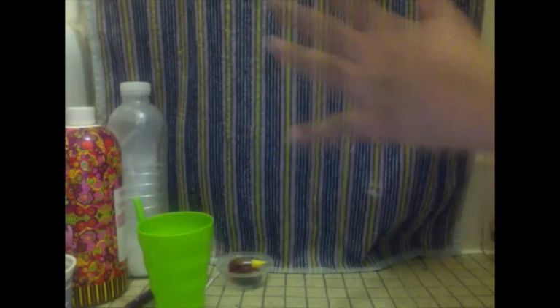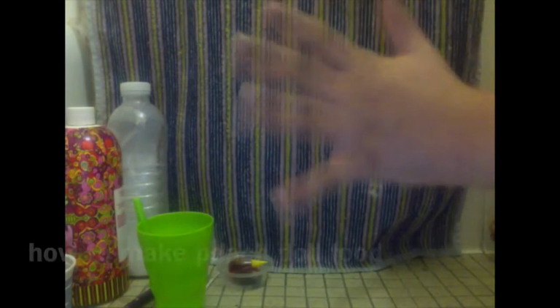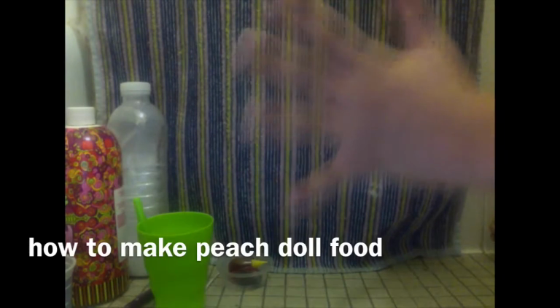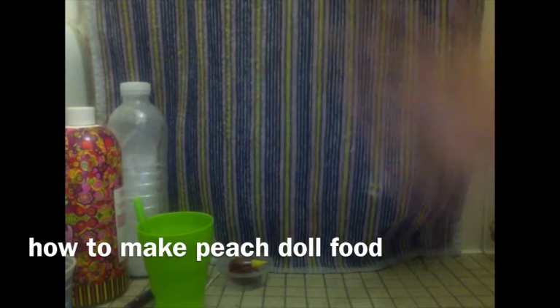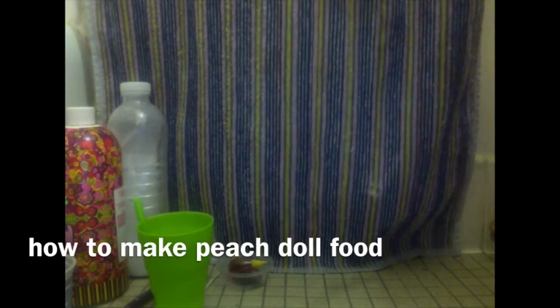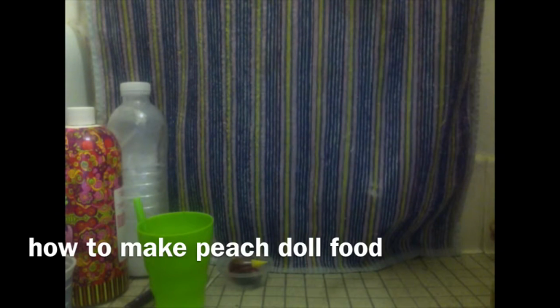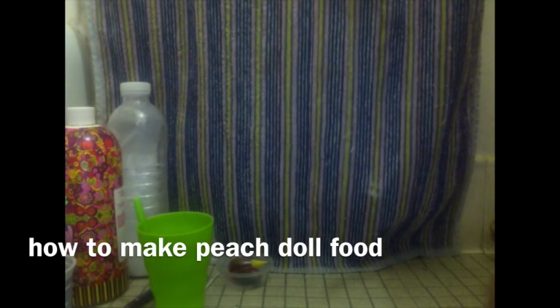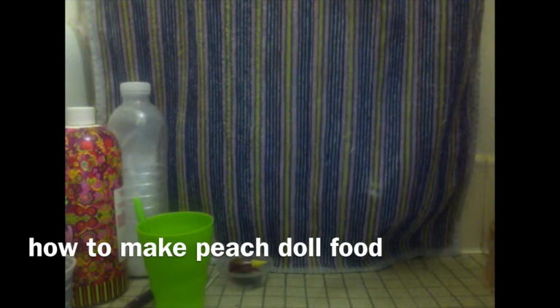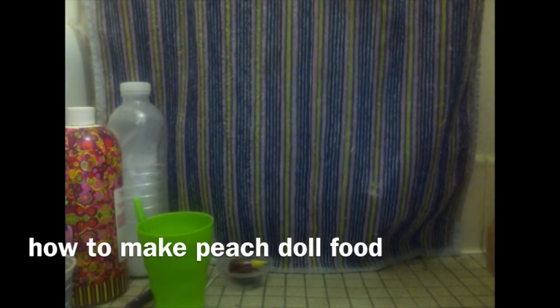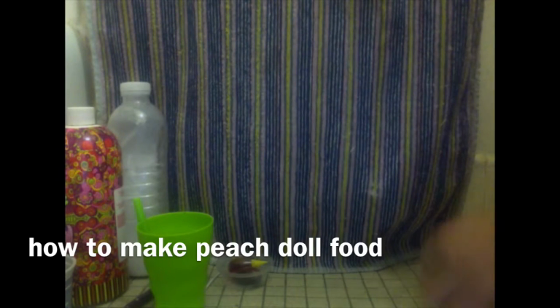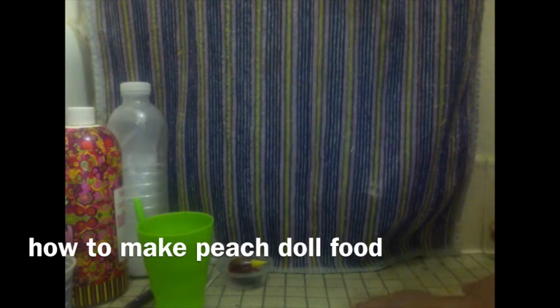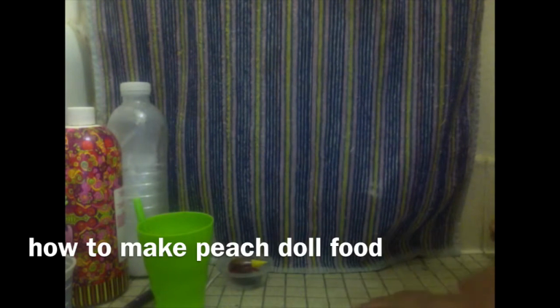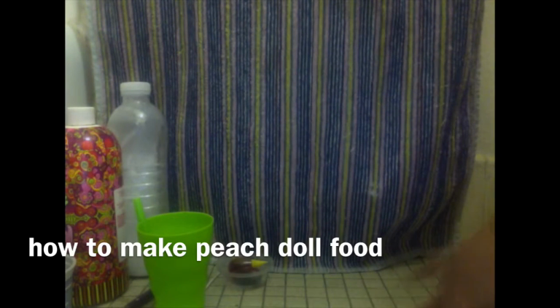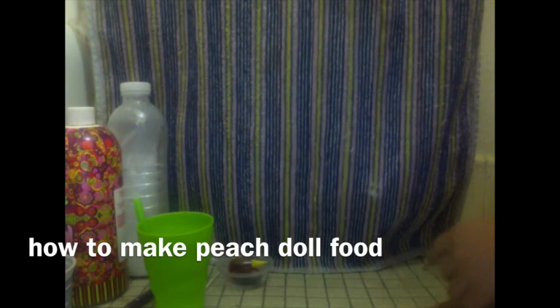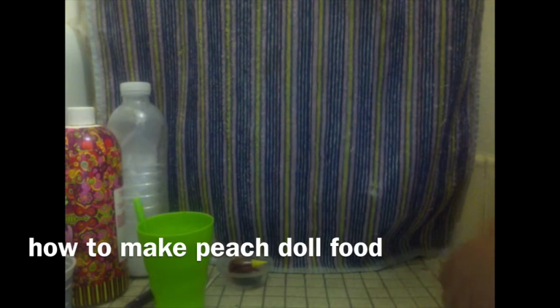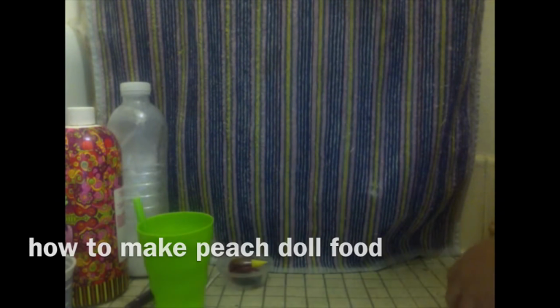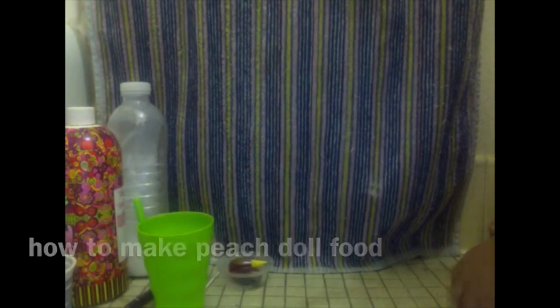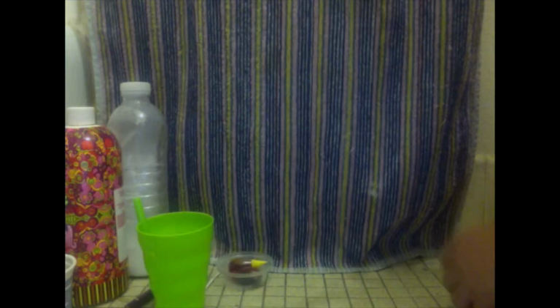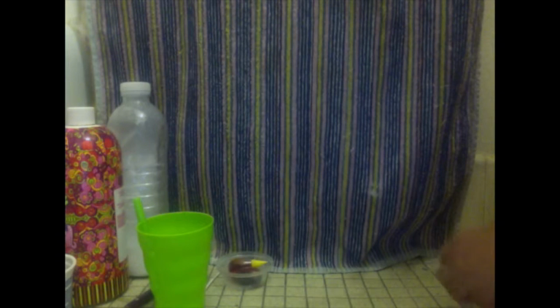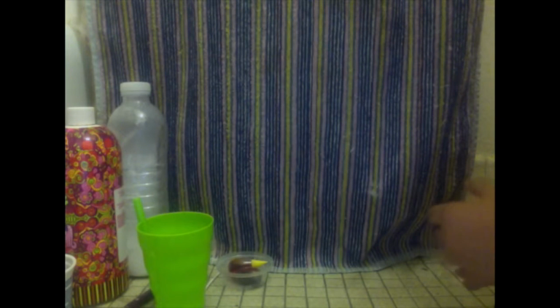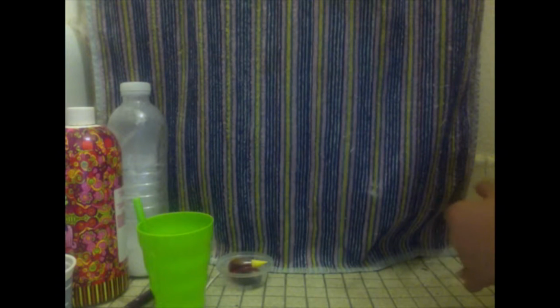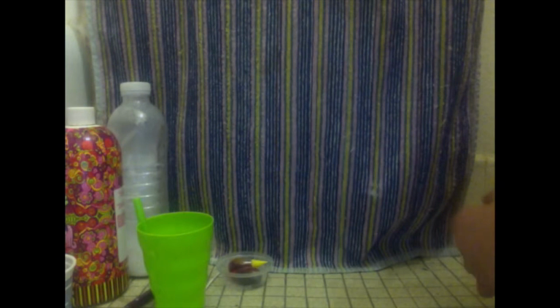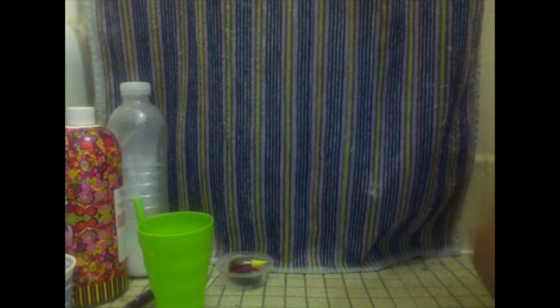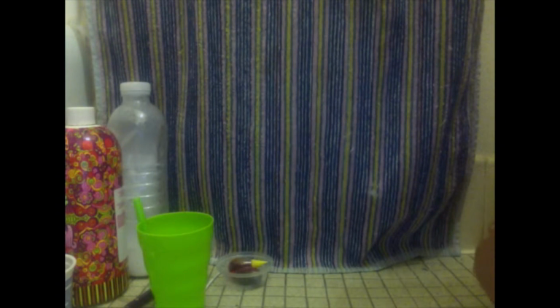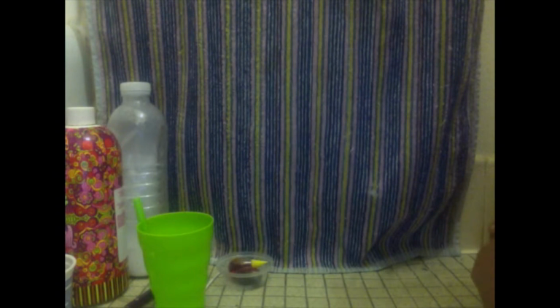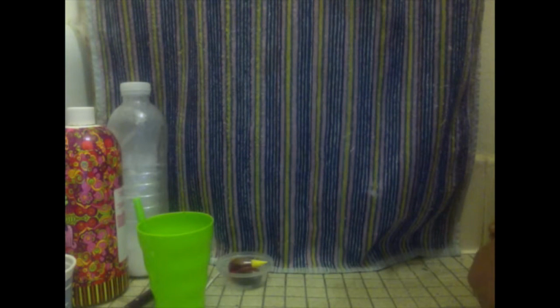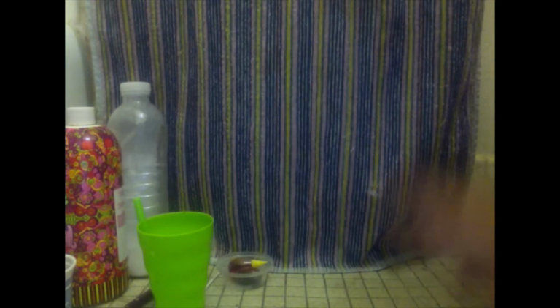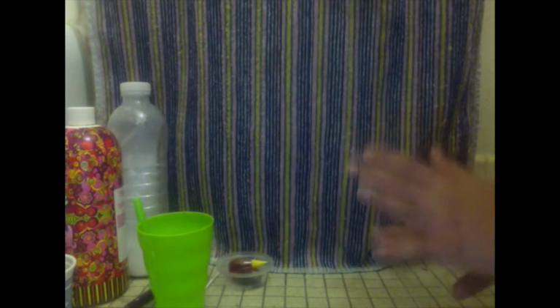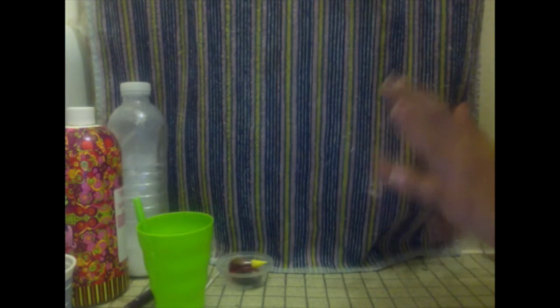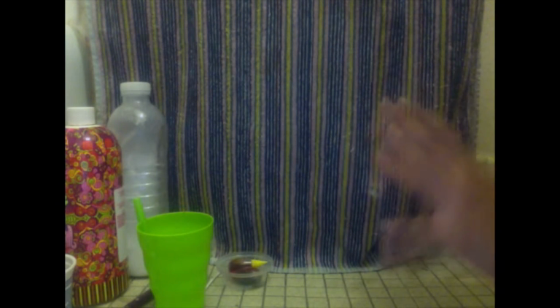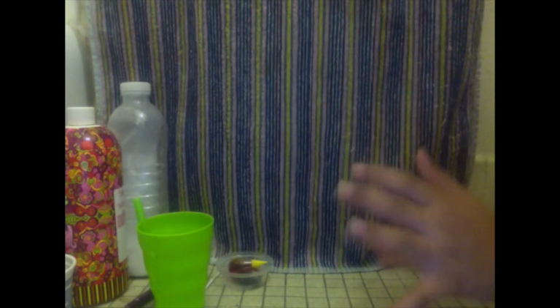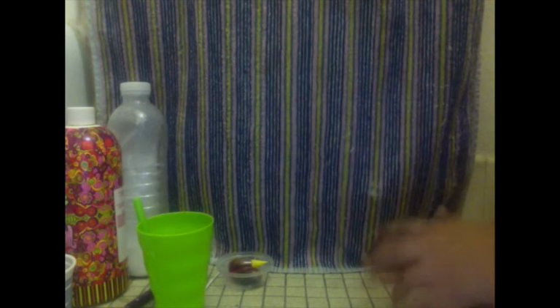Hi guys, Queen hashtag Baby Alive here, and today I'm going to be showing you how to make peach Baby Alive food.